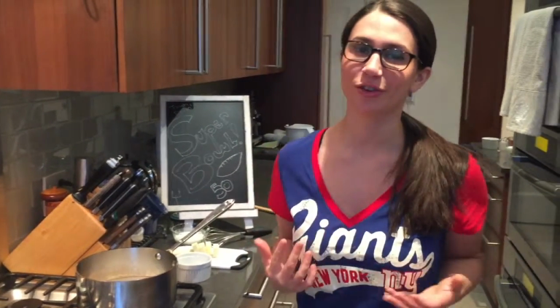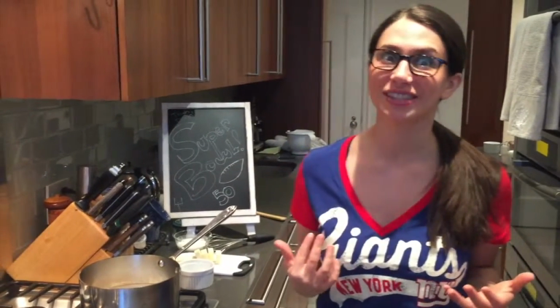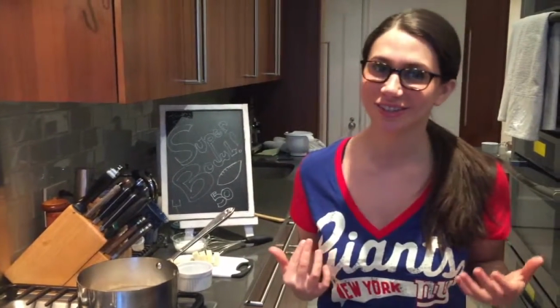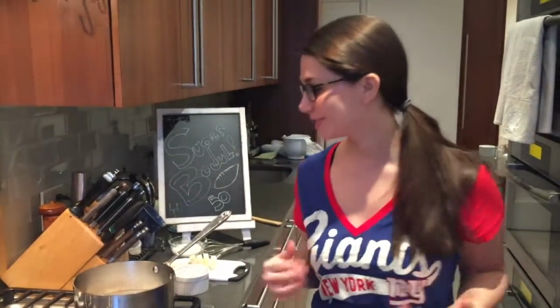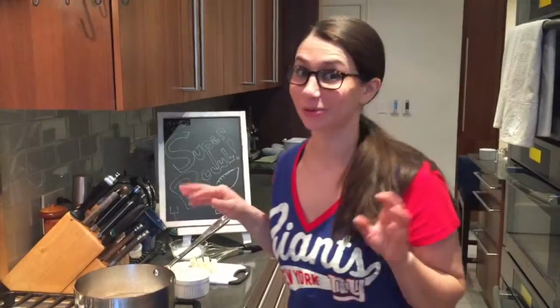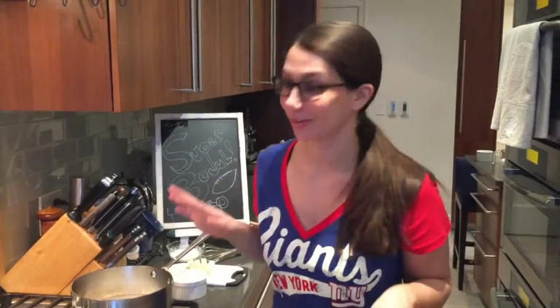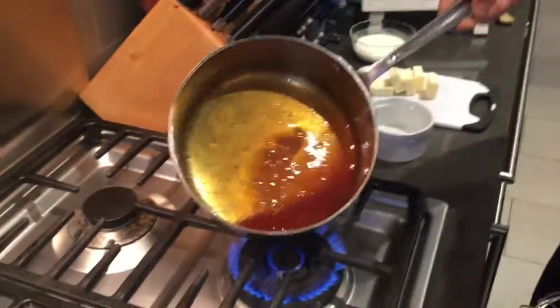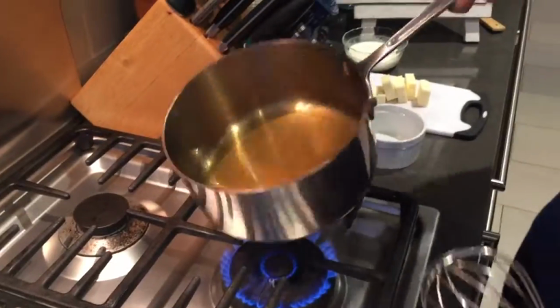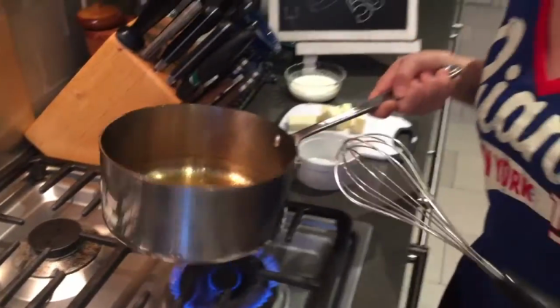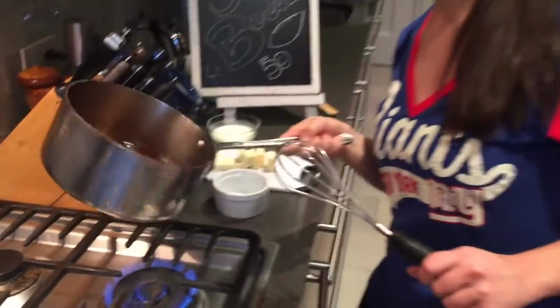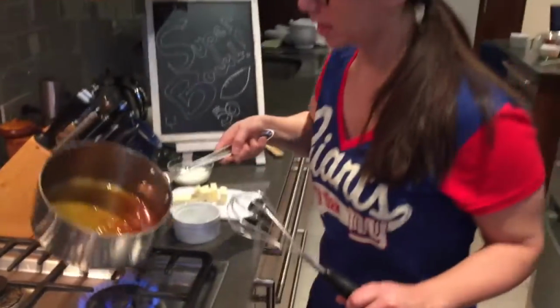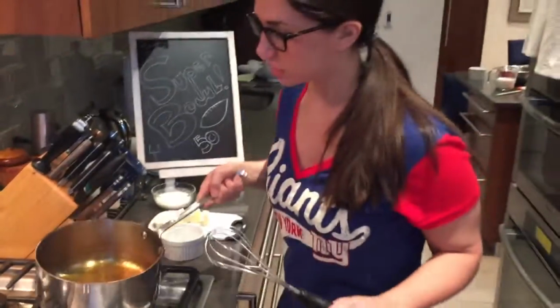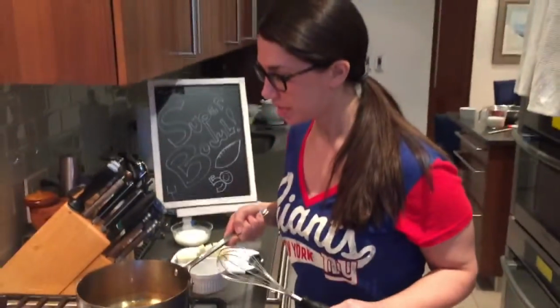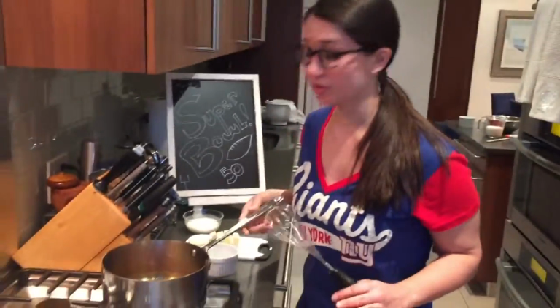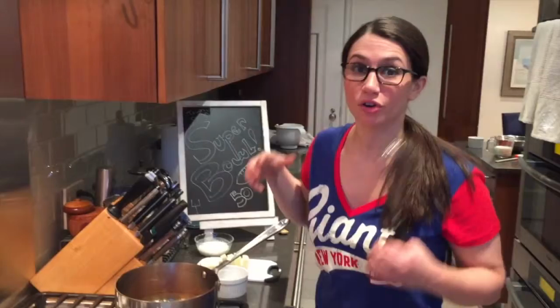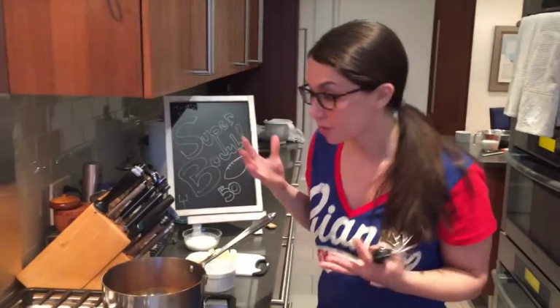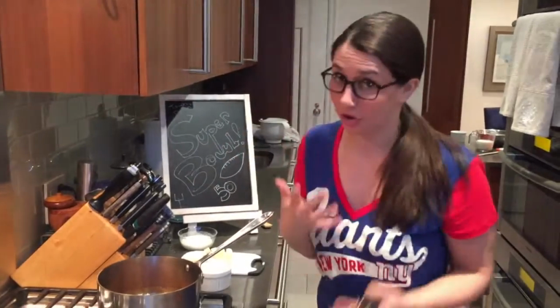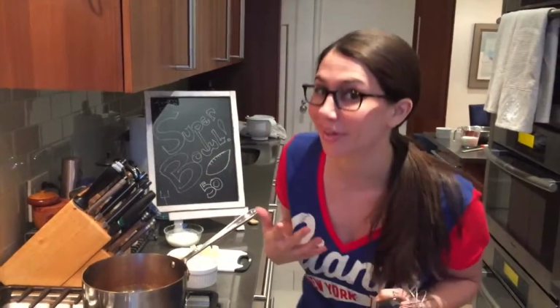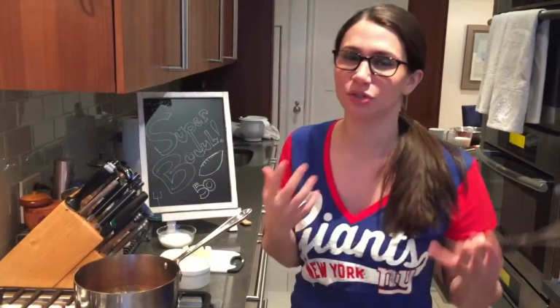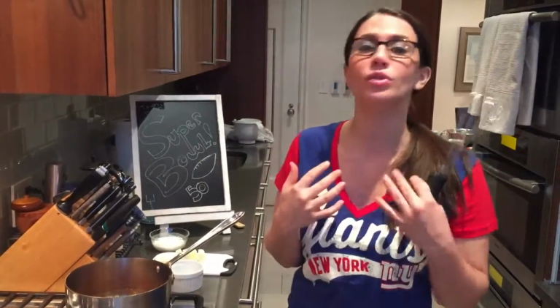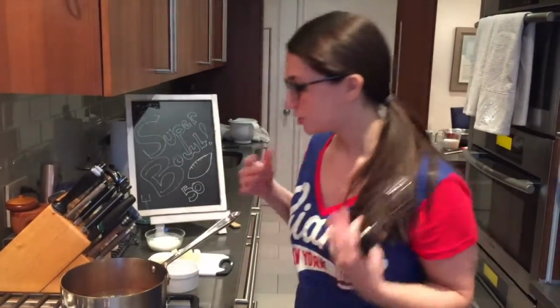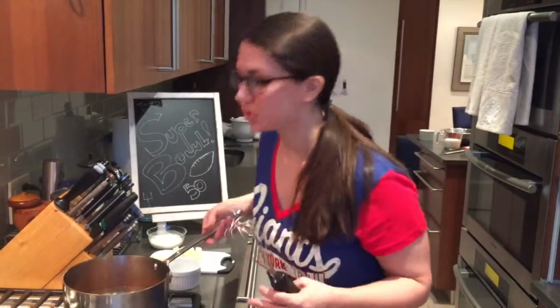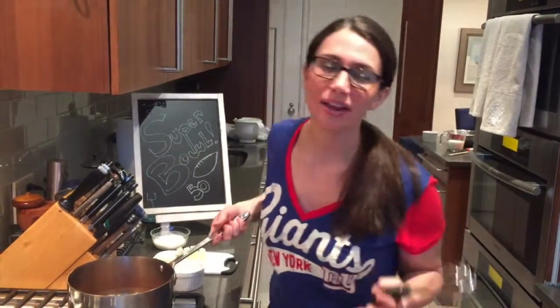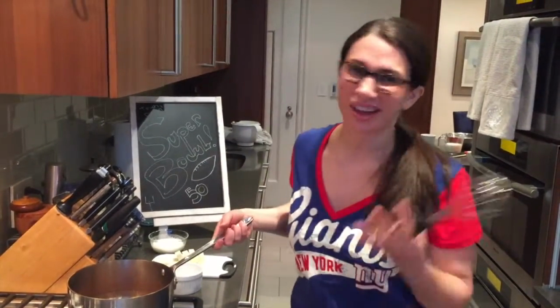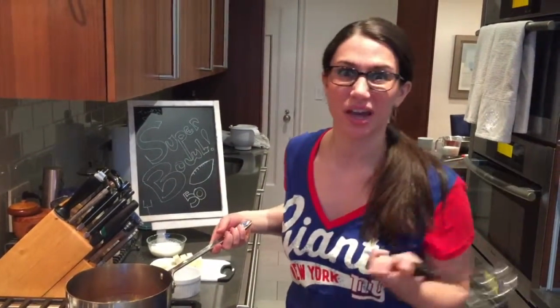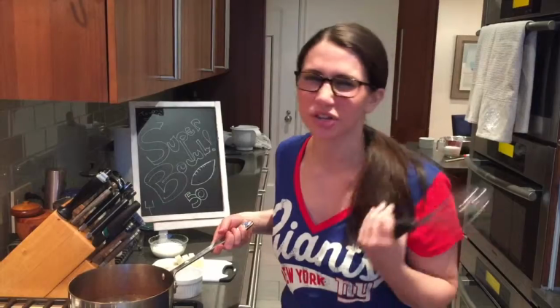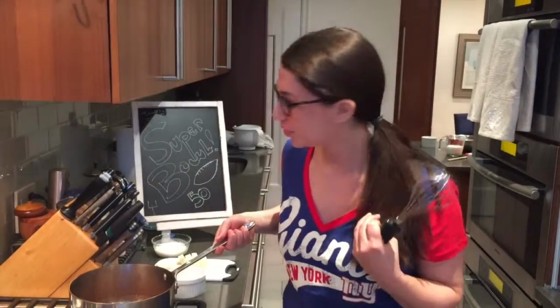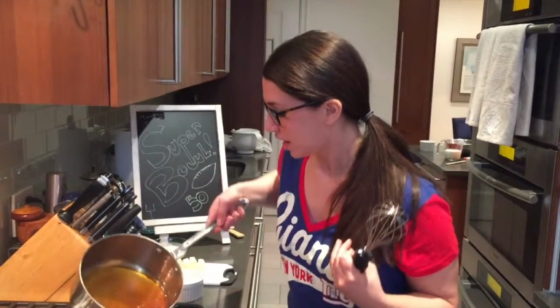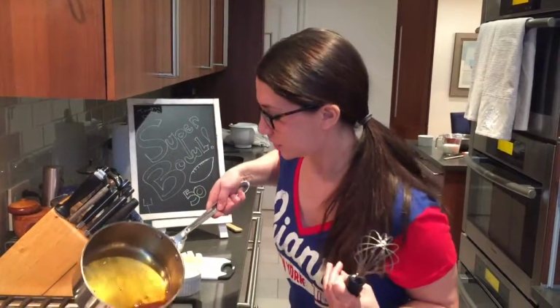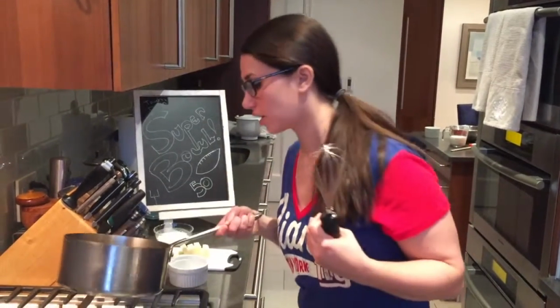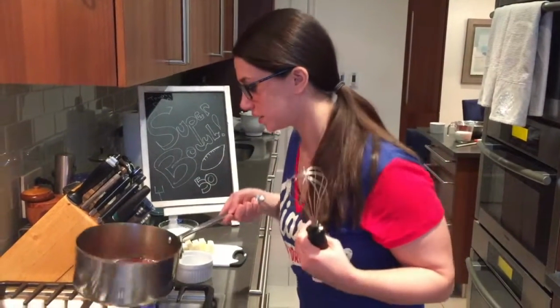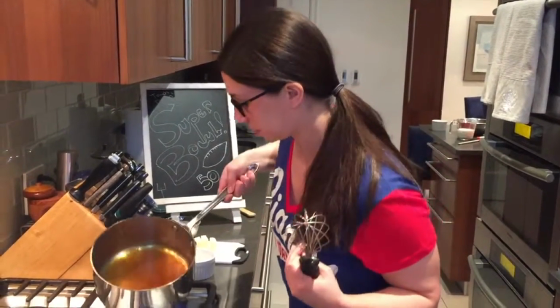If you're a science nerd like I was, this is really cool. This is a really crucial moment because you want to make sure your caramel is right — if it's too light it's not gonna have a rich flavor, but if it's too dark it's gonna taste burnt.